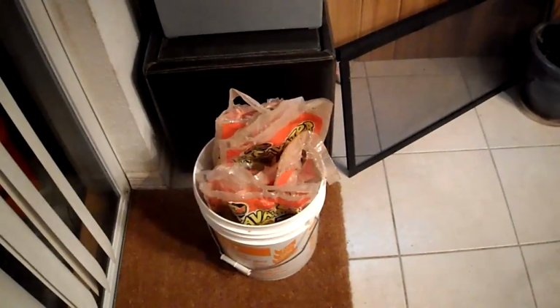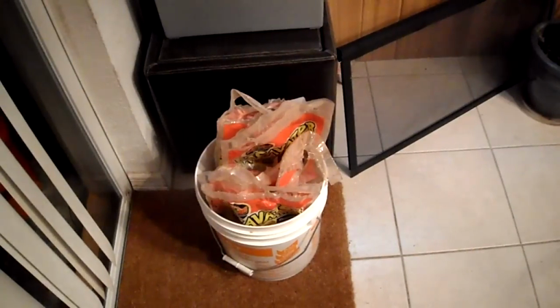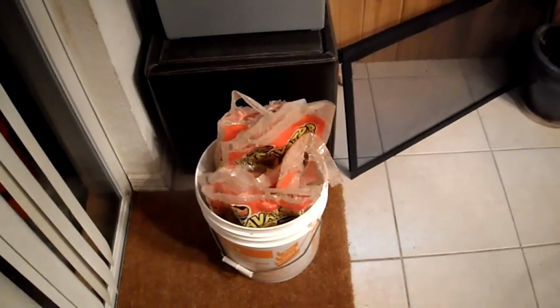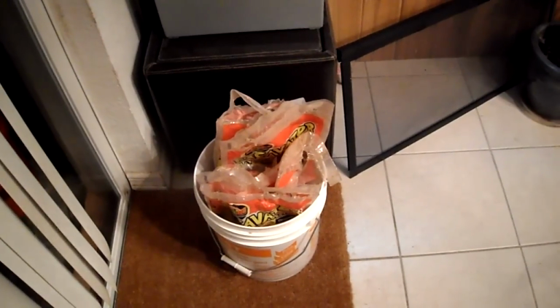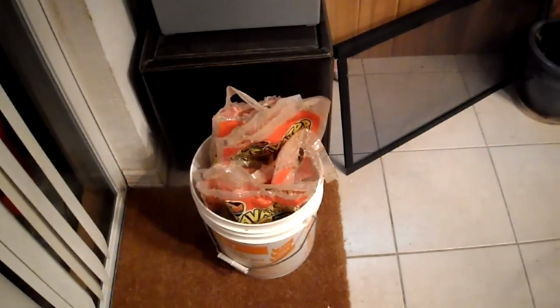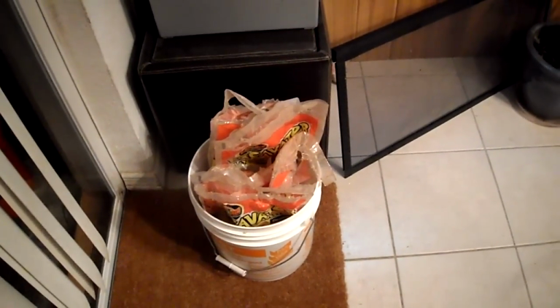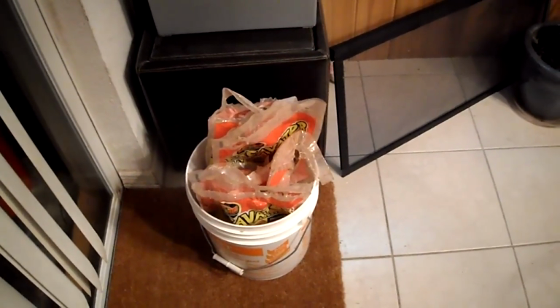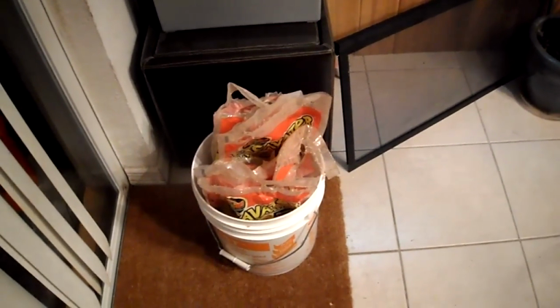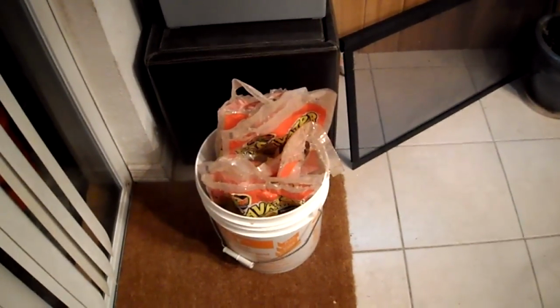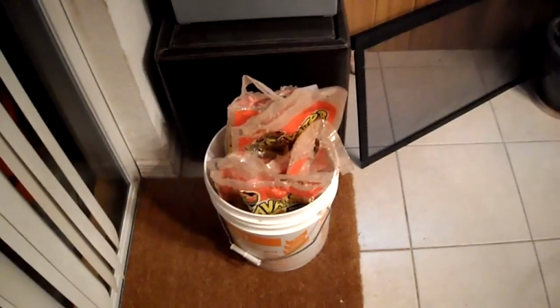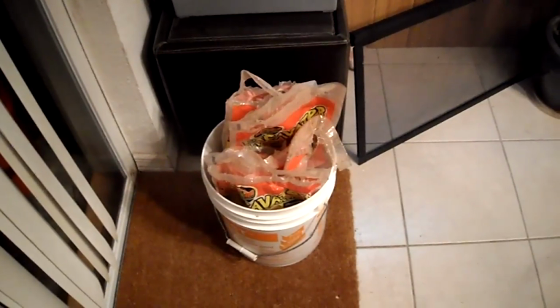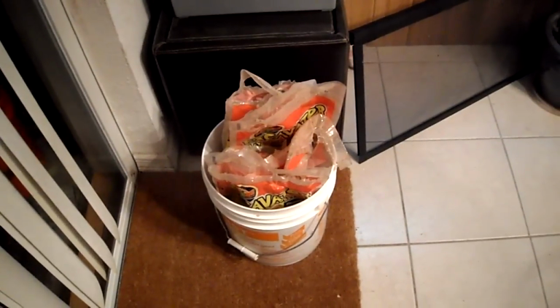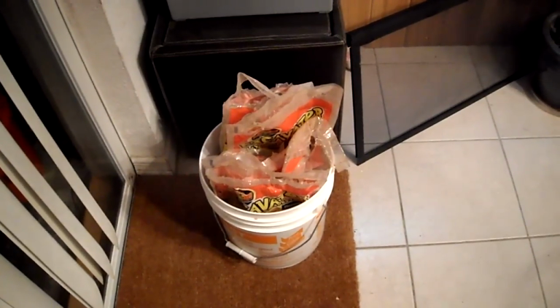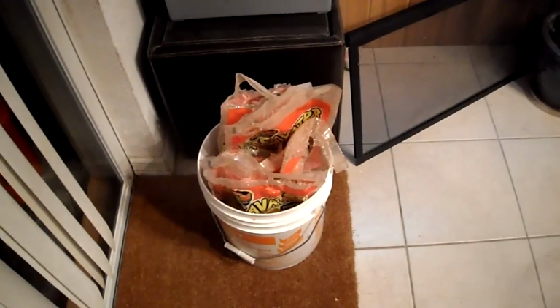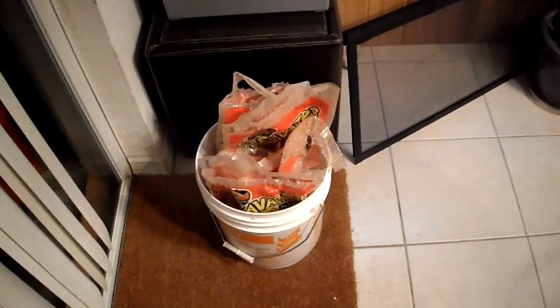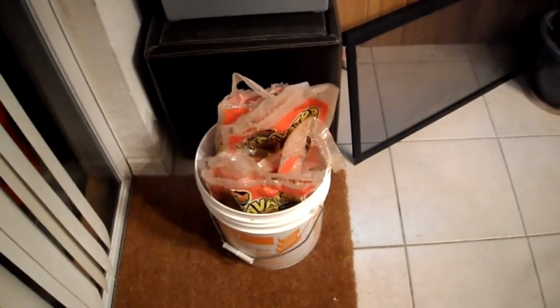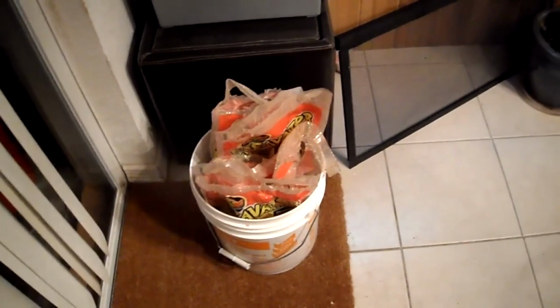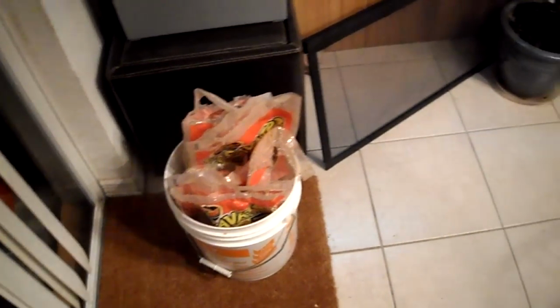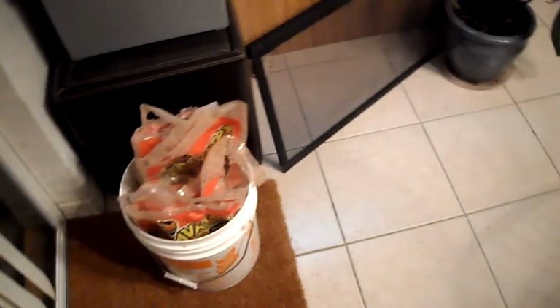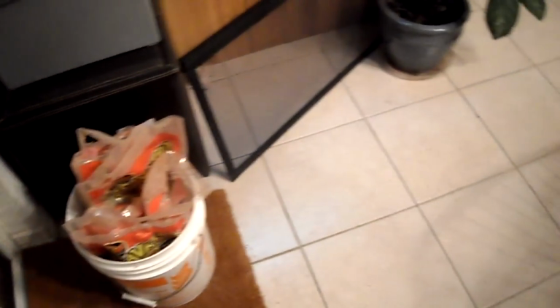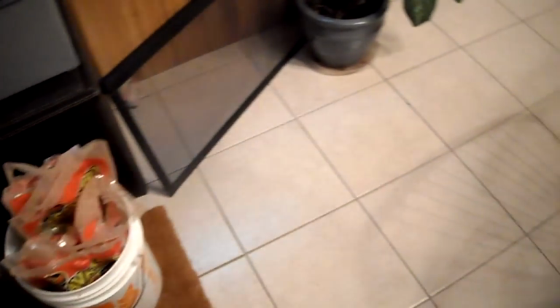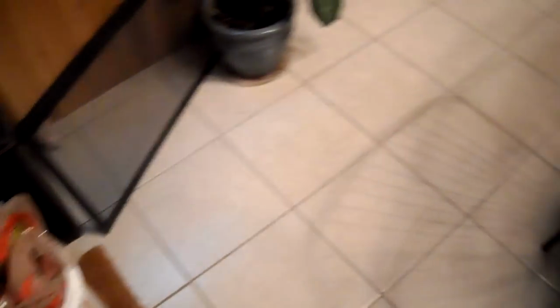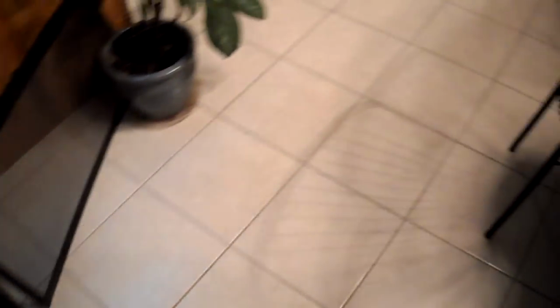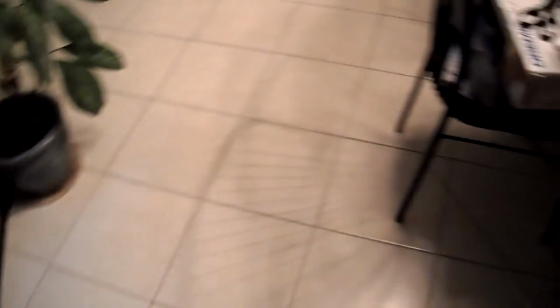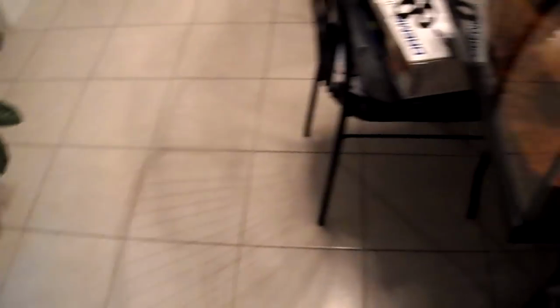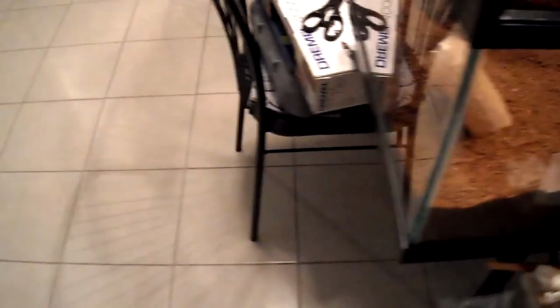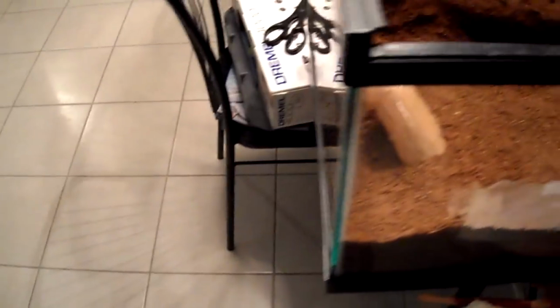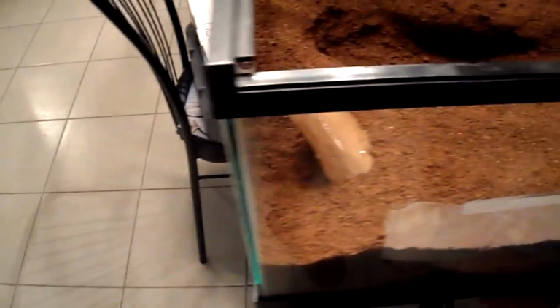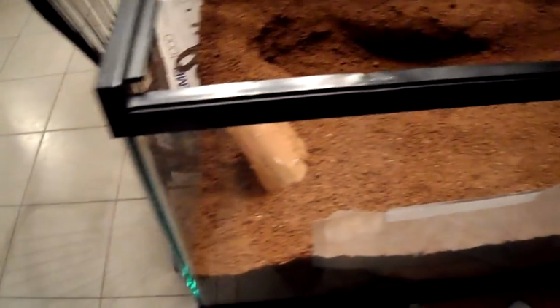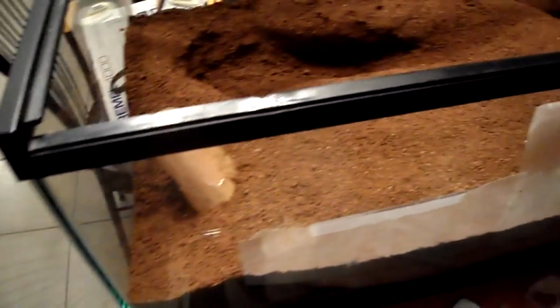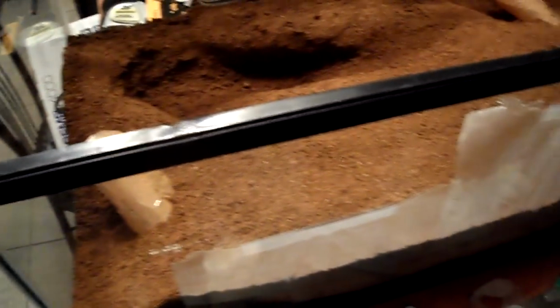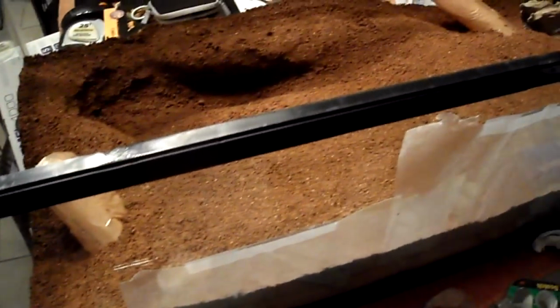All right, here we go. 70 pounds of excavator later, 21 cups of water — here's what we have.